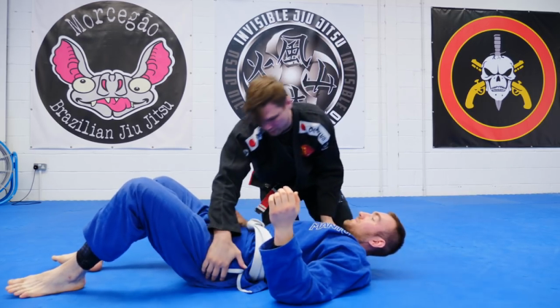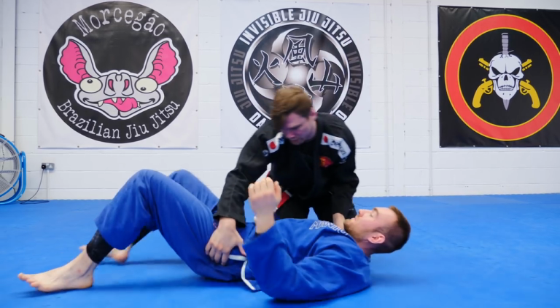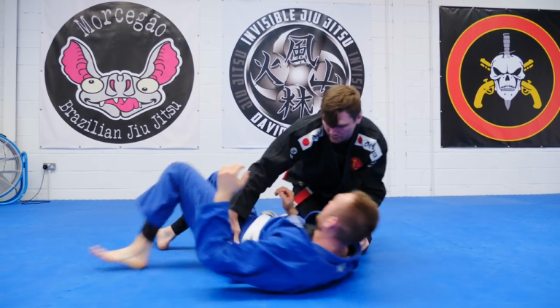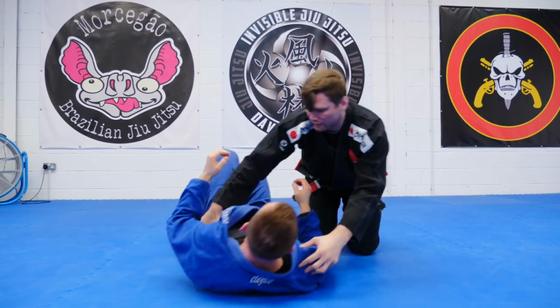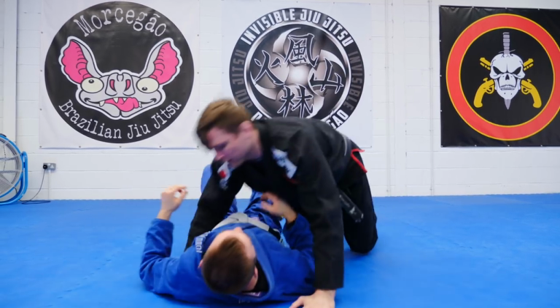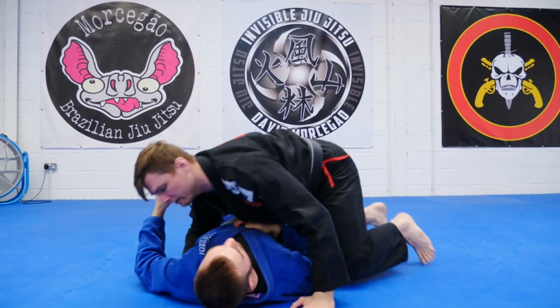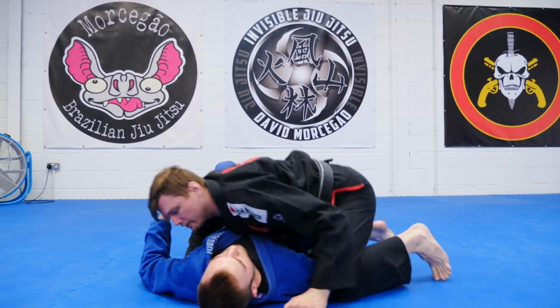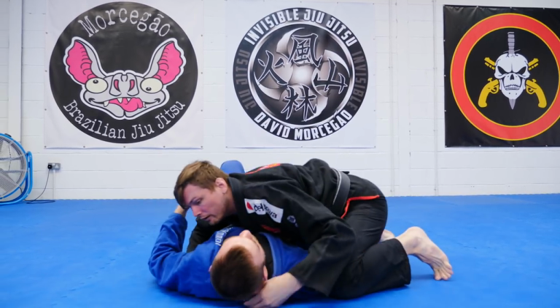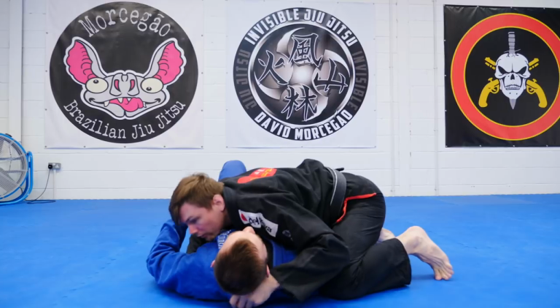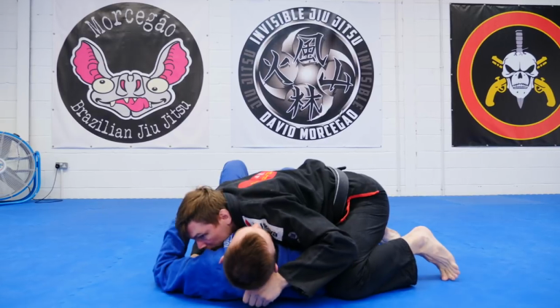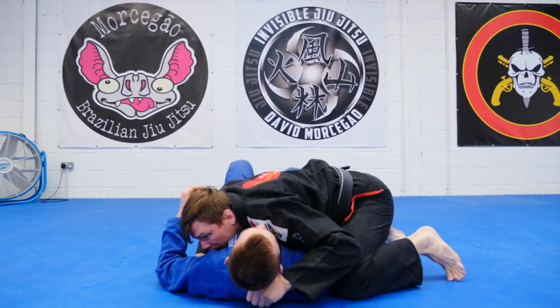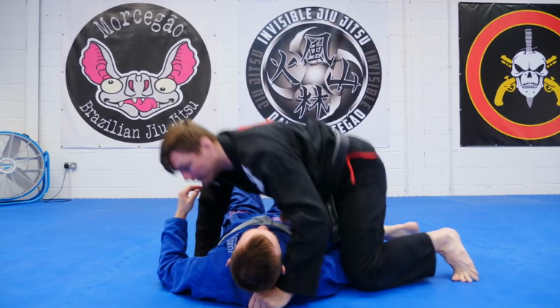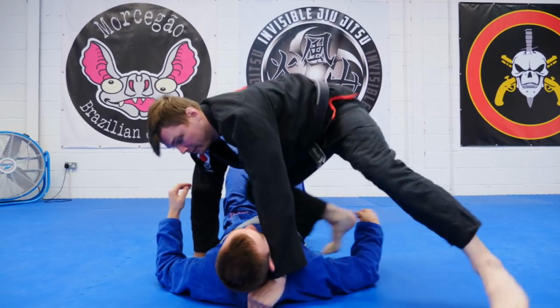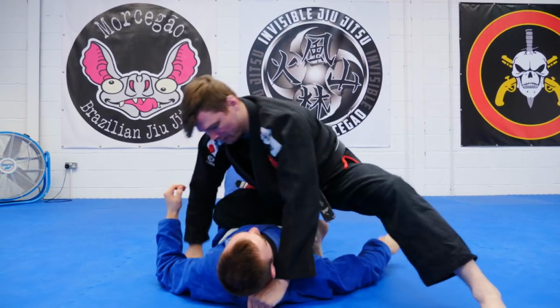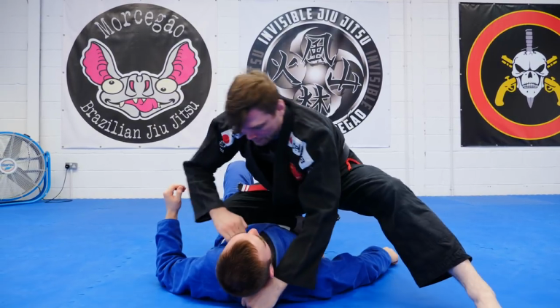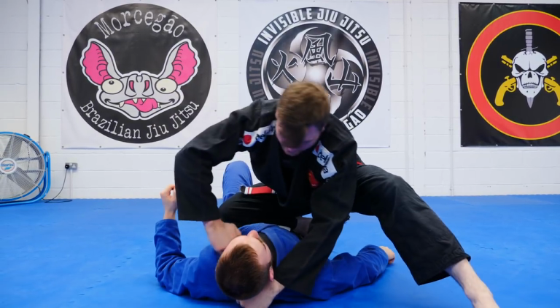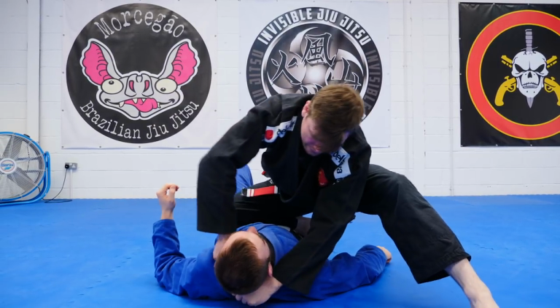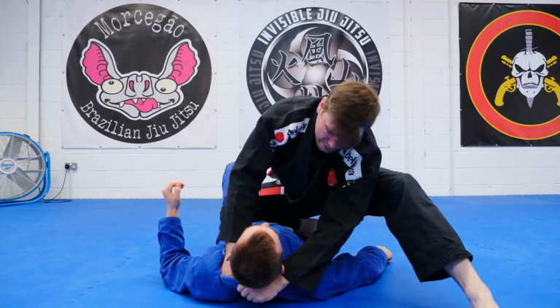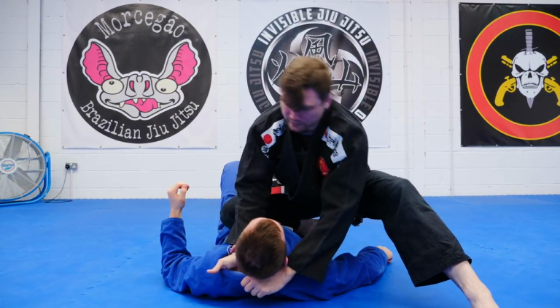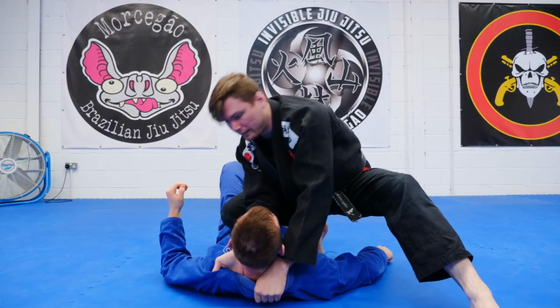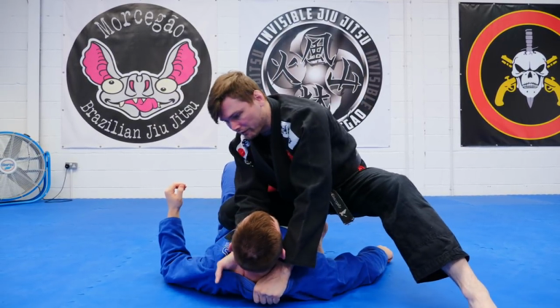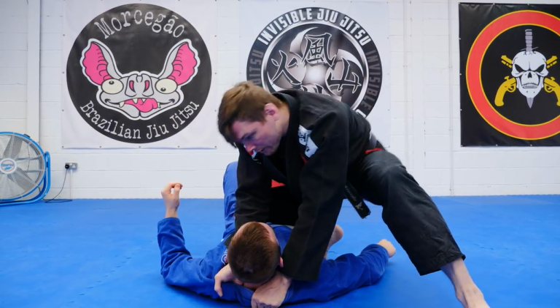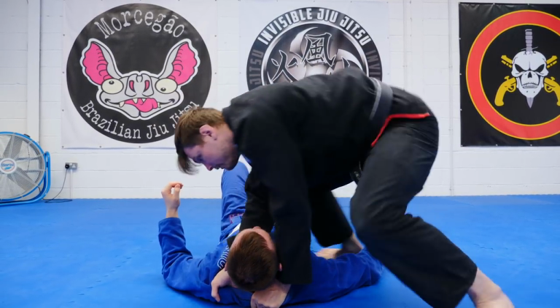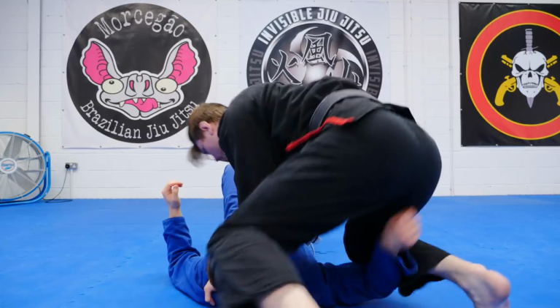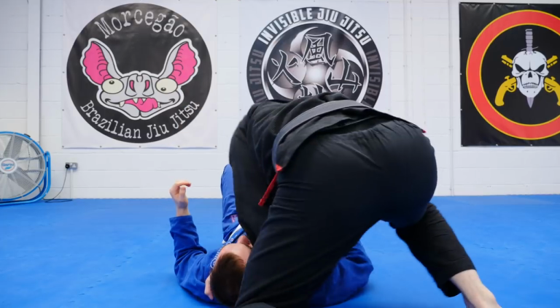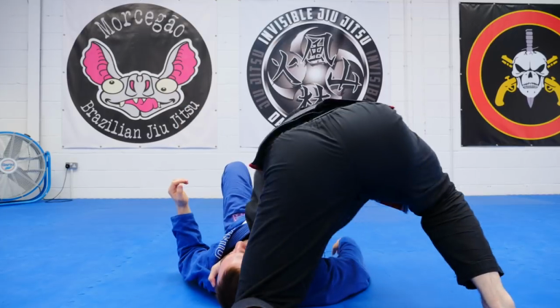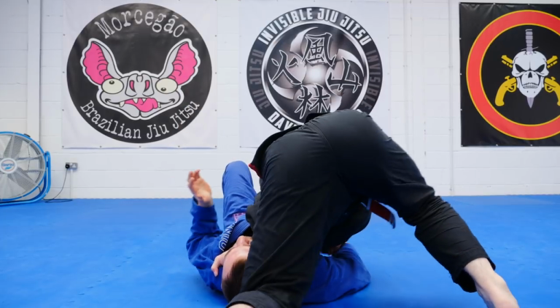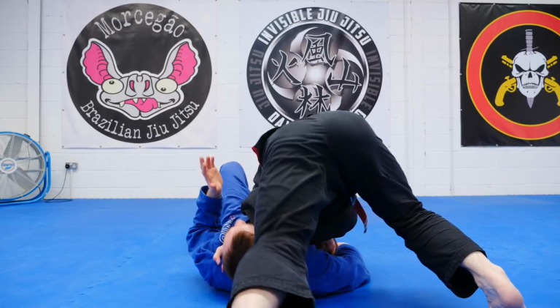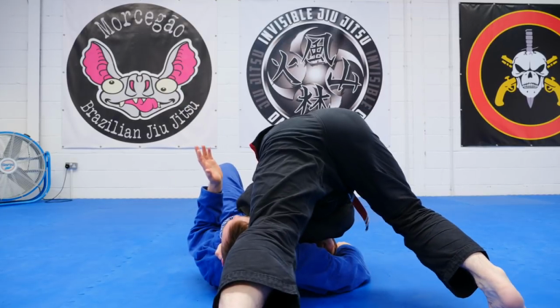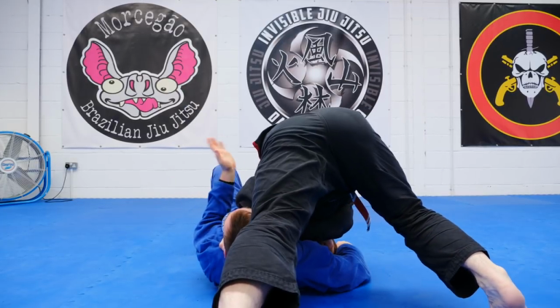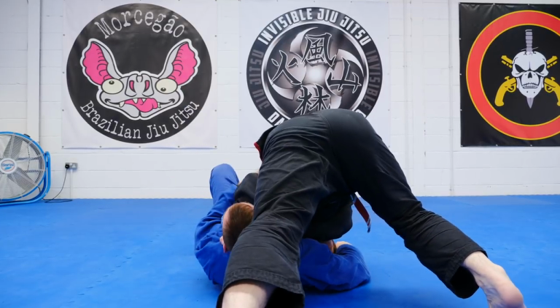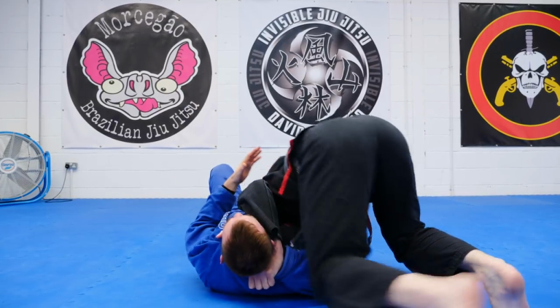Let's turn this way. Grip, knee on belly, second grip, spin, dive, pull.